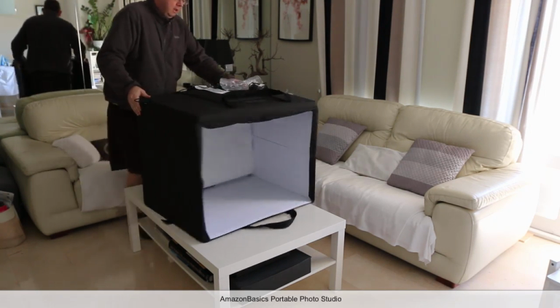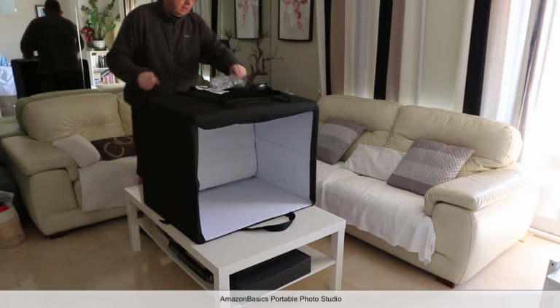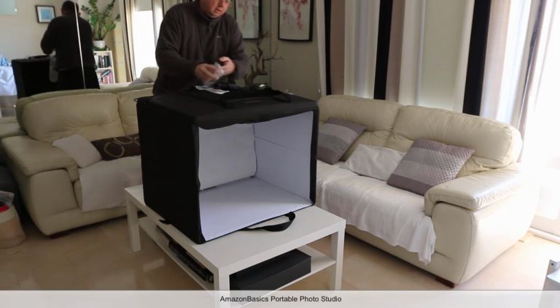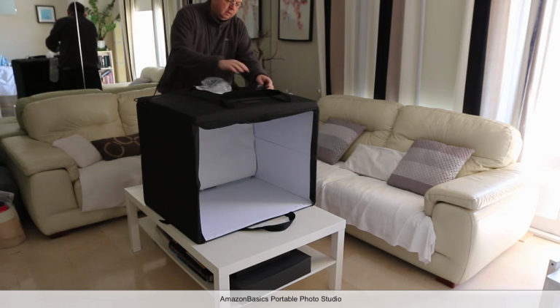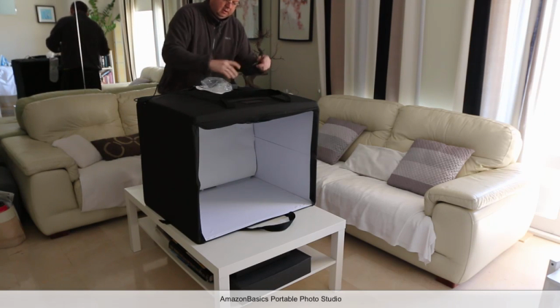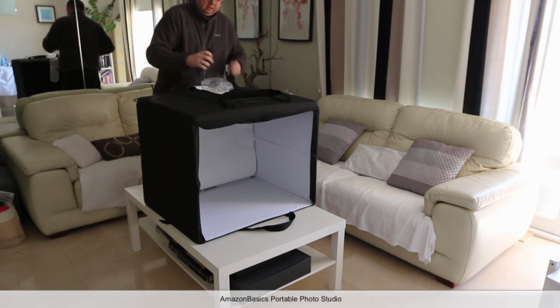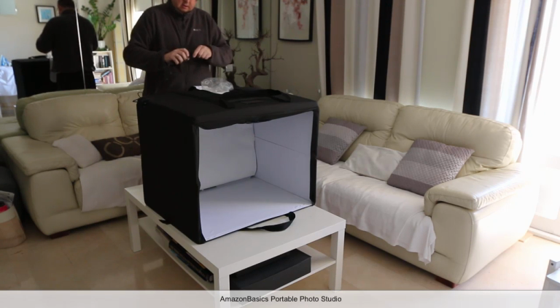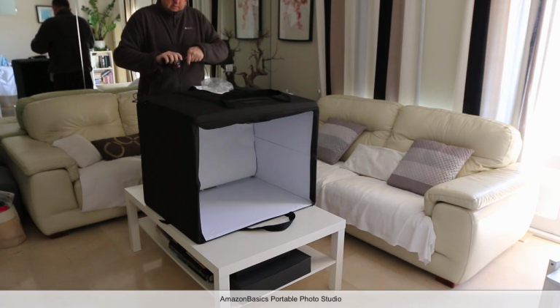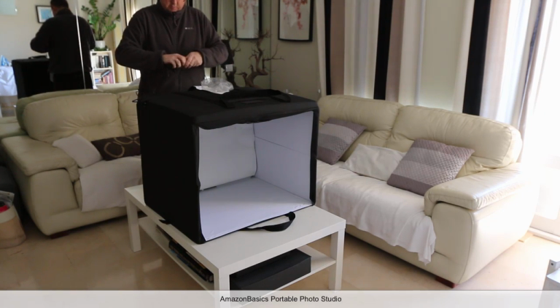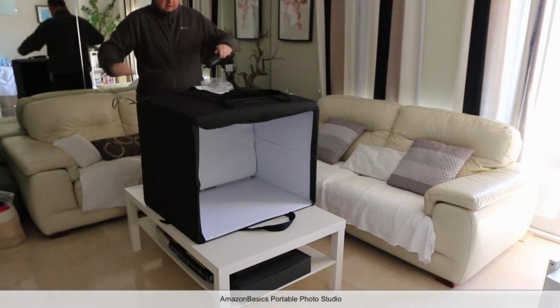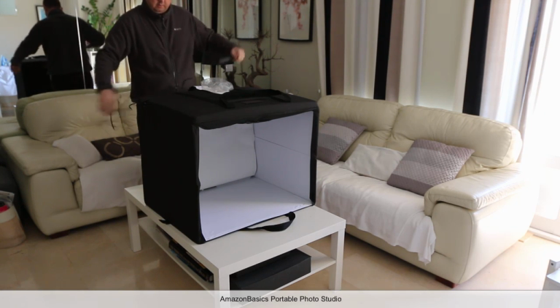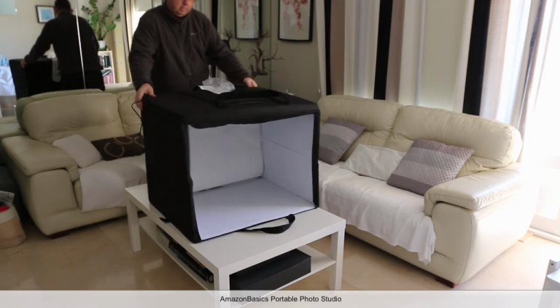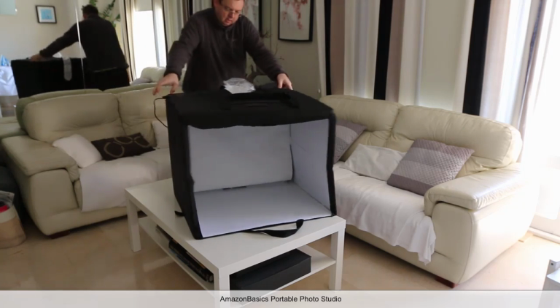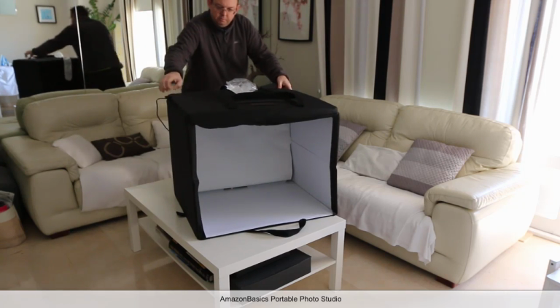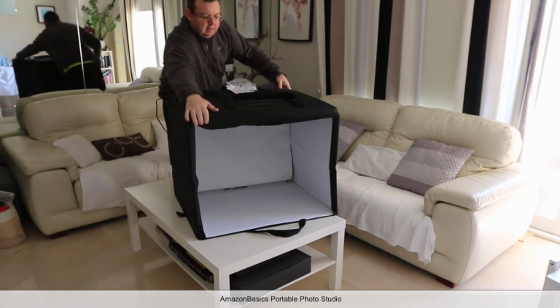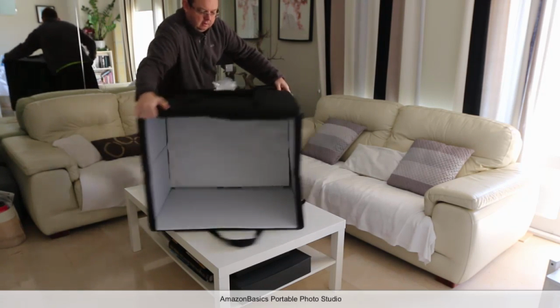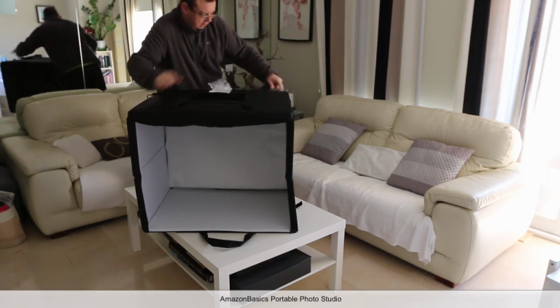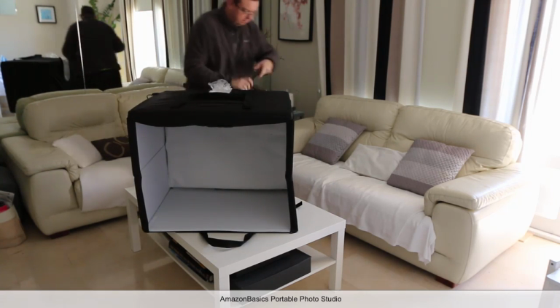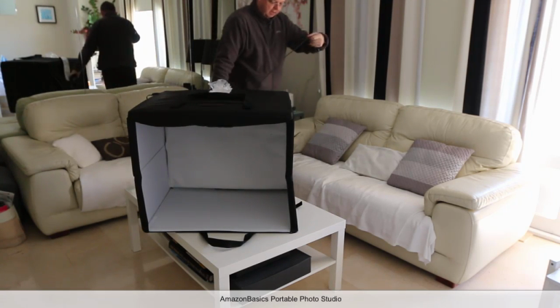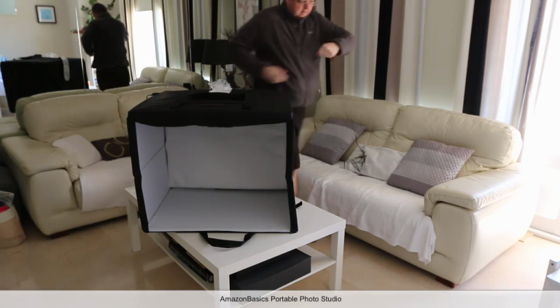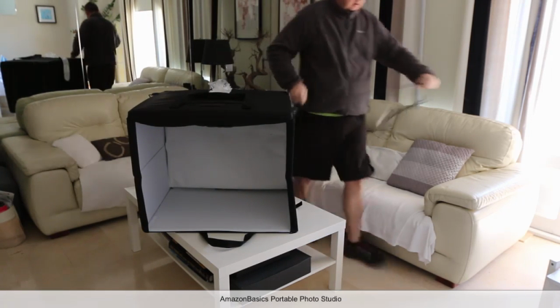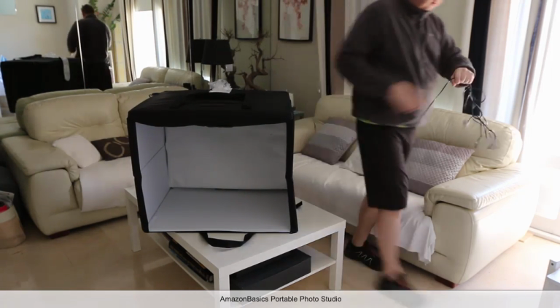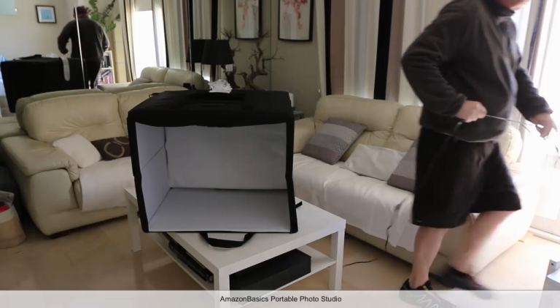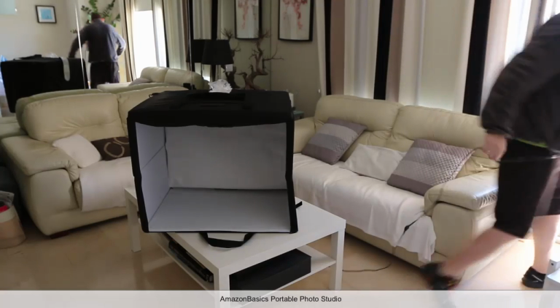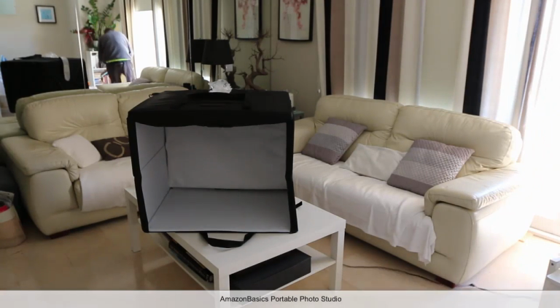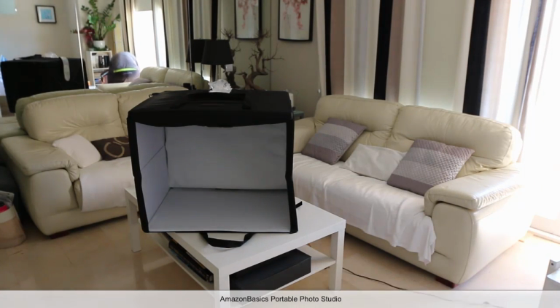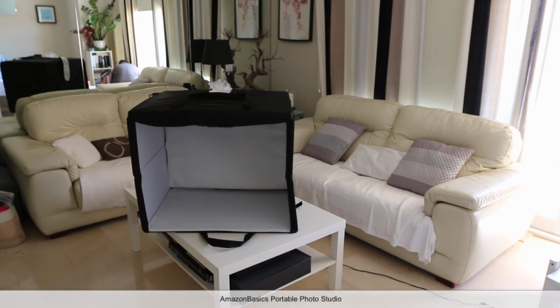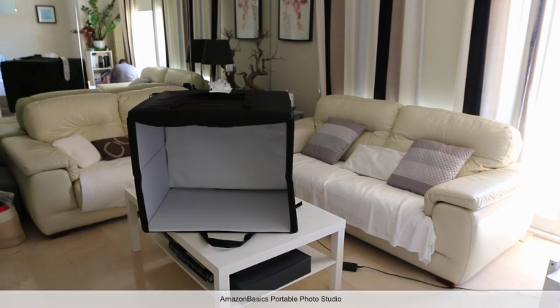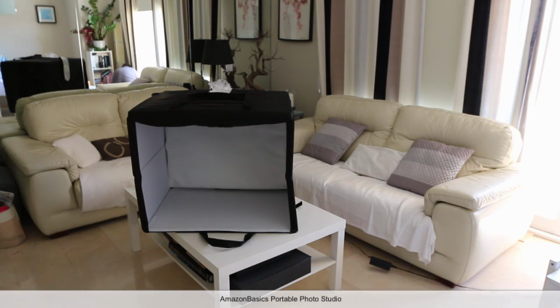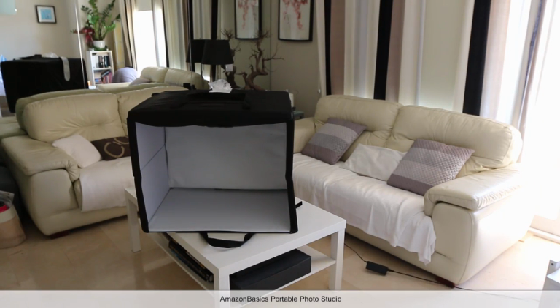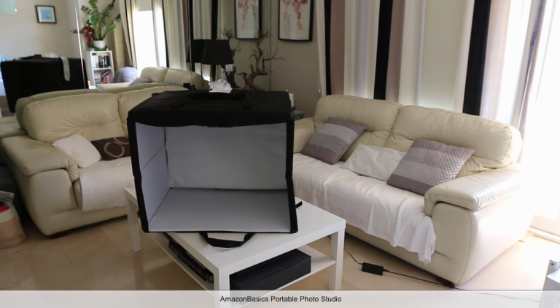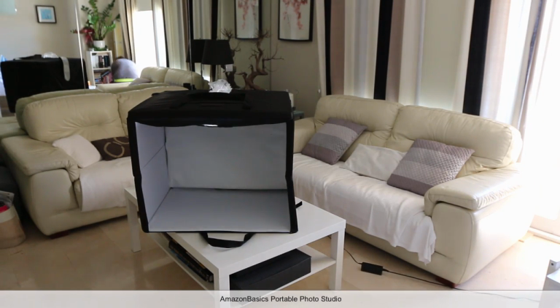Then you take the cable here and plug that into the light socket, like that.